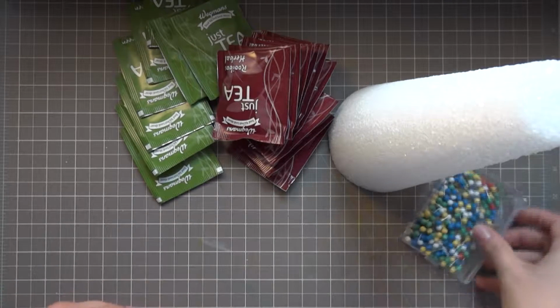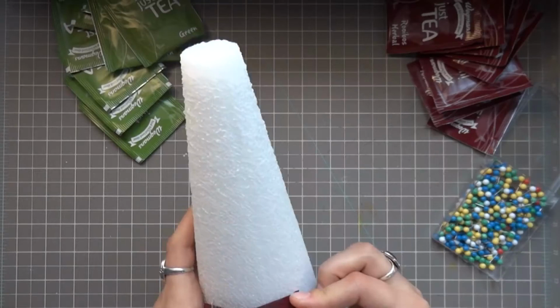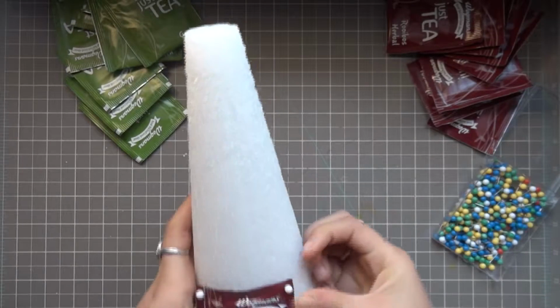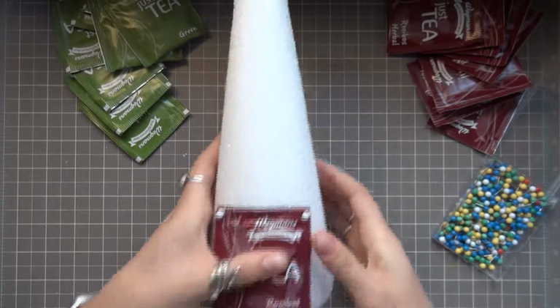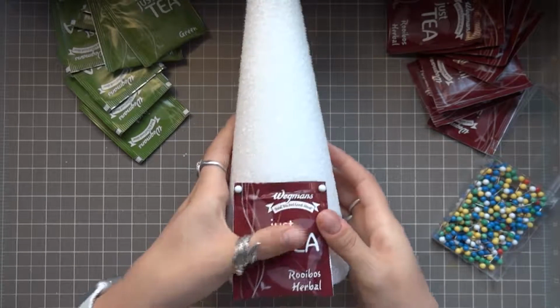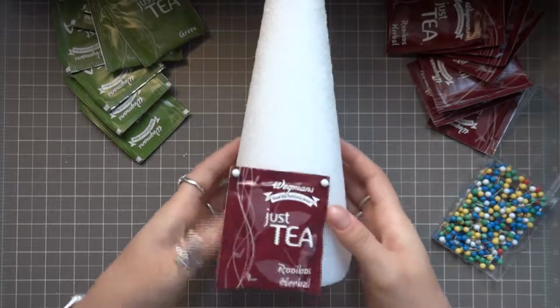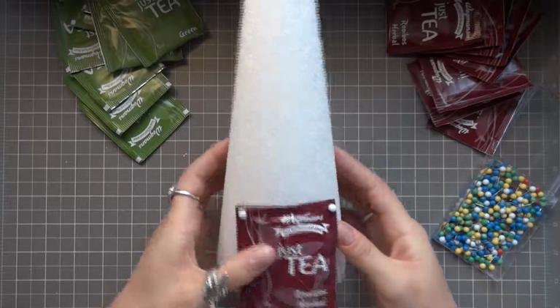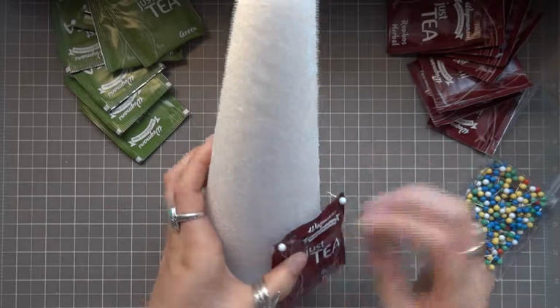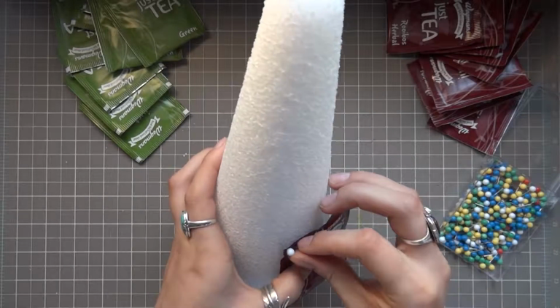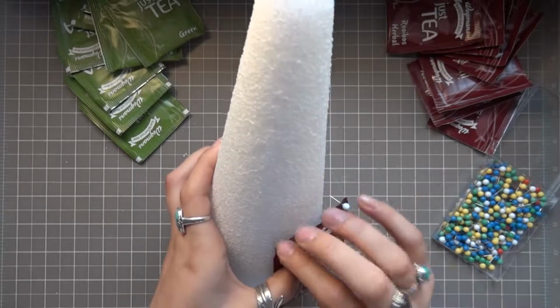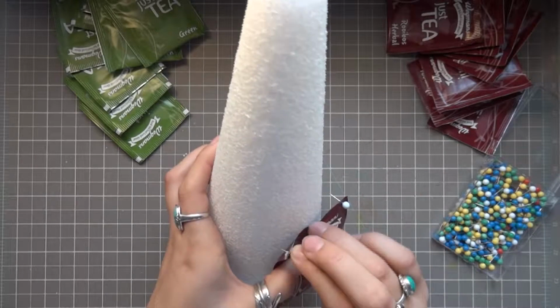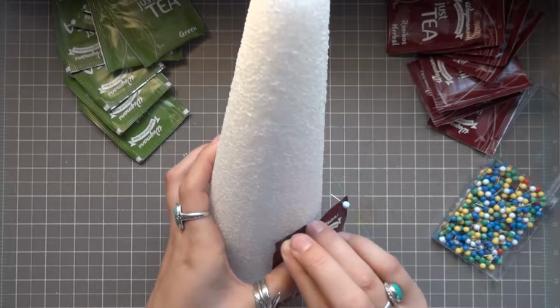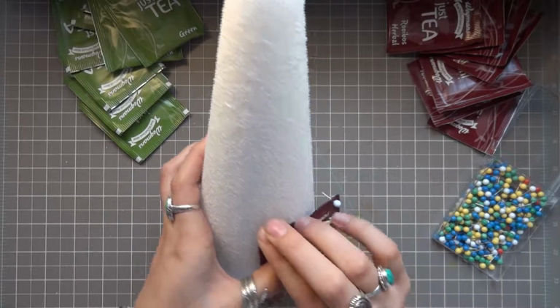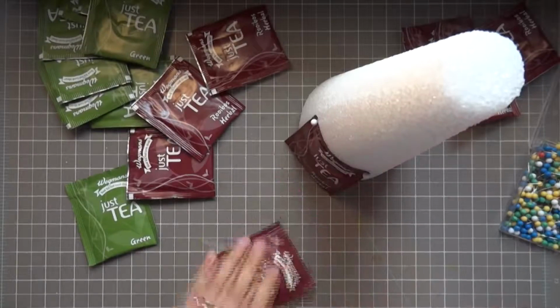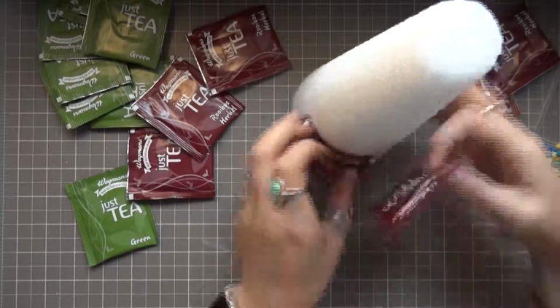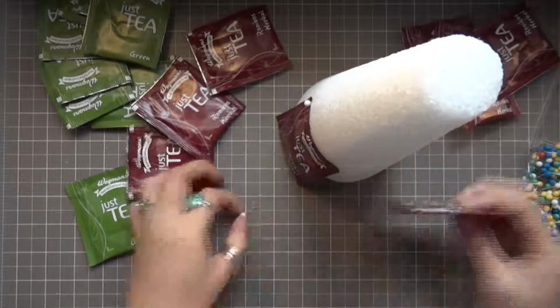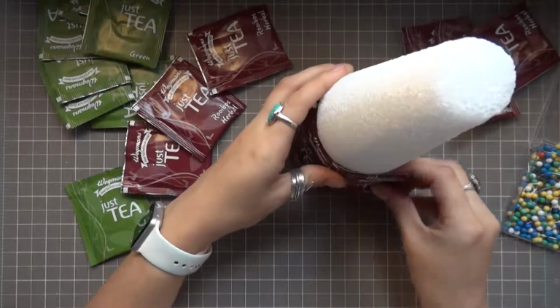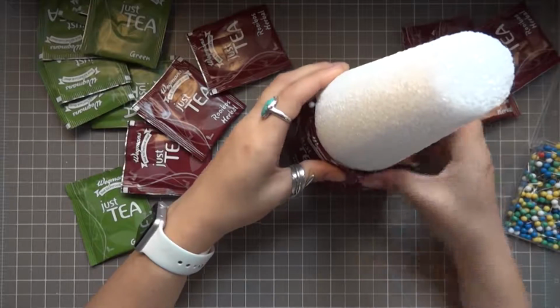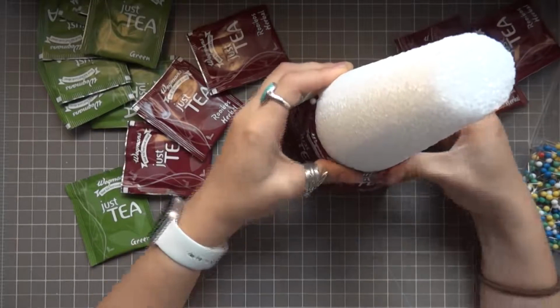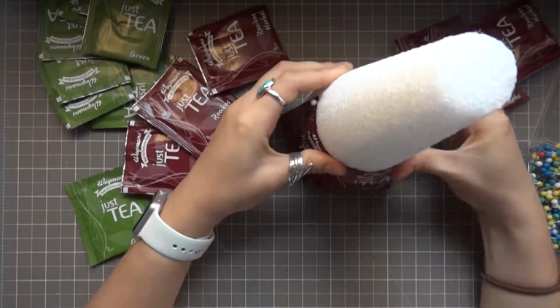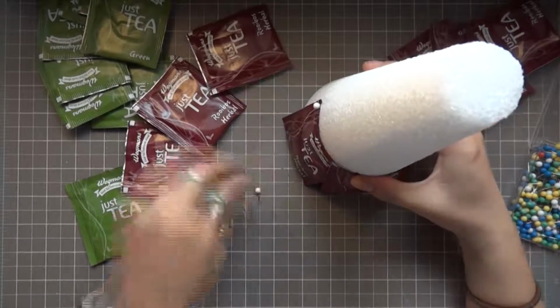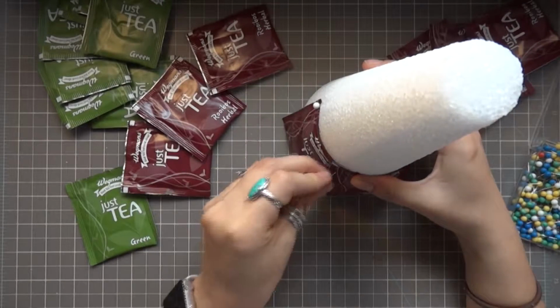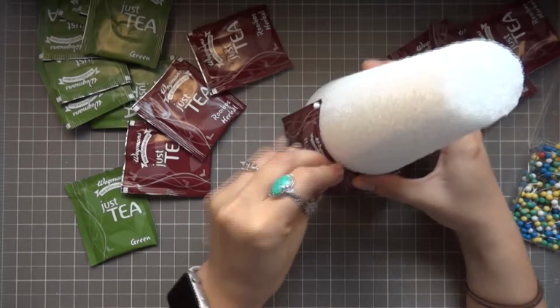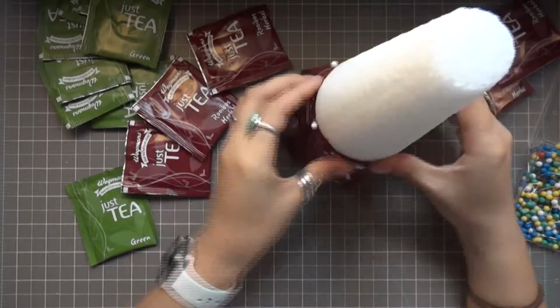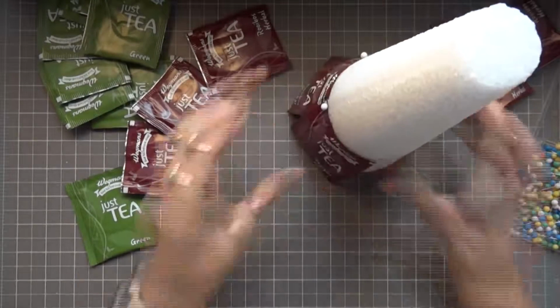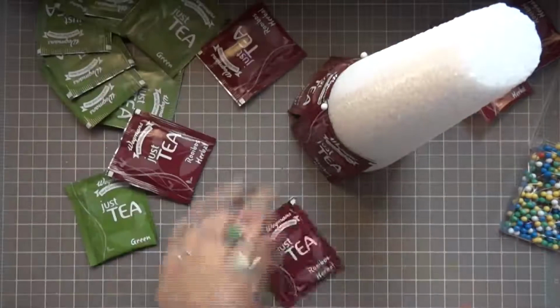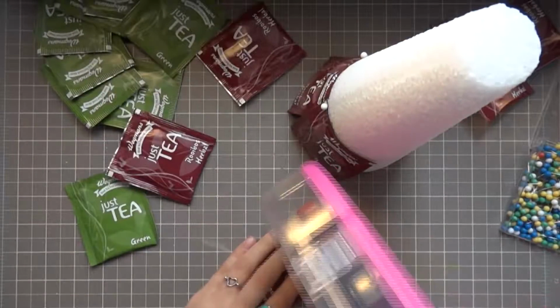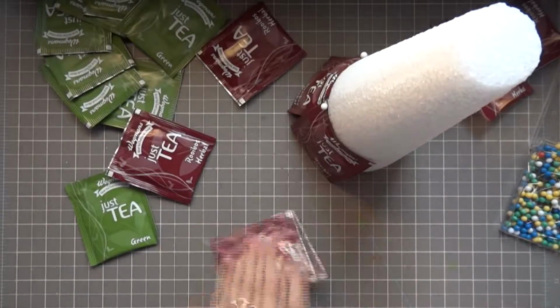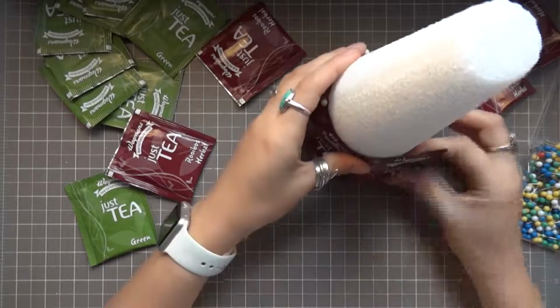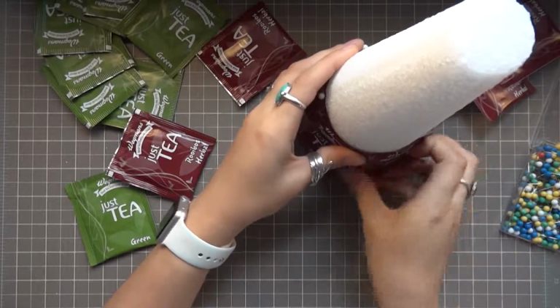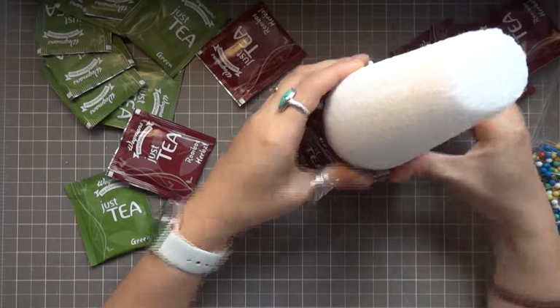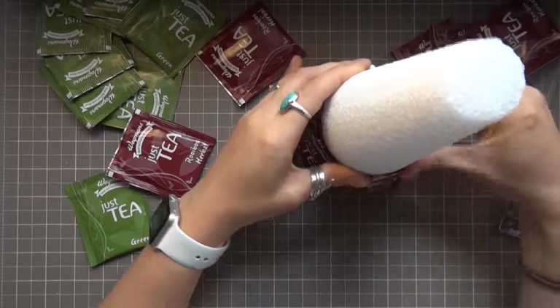I originally planned to just pin the teas into the foam, but as you can see it didn't stick so well. So I'm using my 3M Advanced Tape Runner and putting some adhesive along the top to help those stay in place. The adhesive alone won't hold the tea, but used with the pins you'll get a nice secure hold.